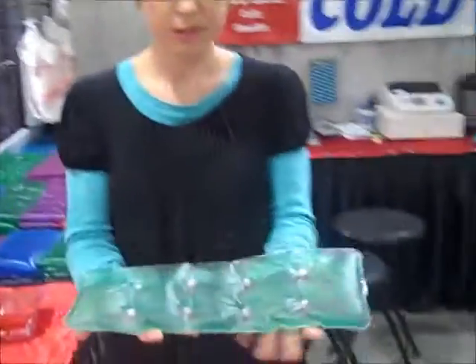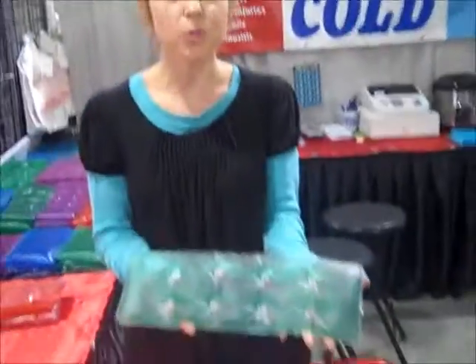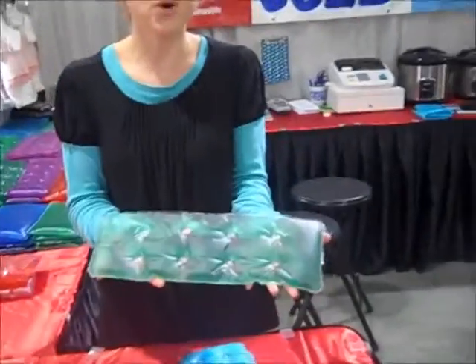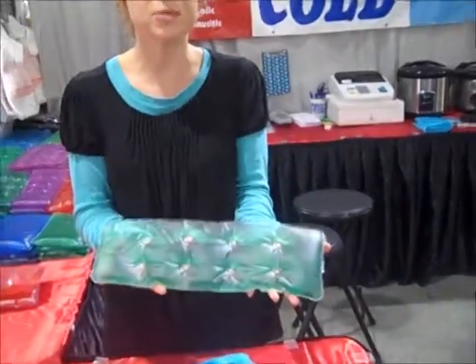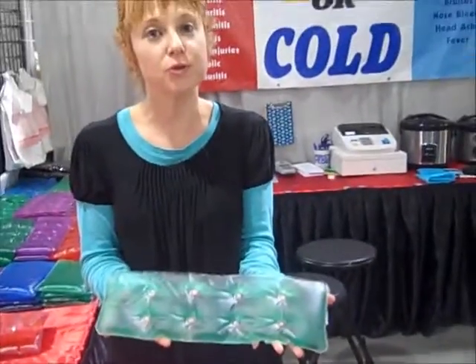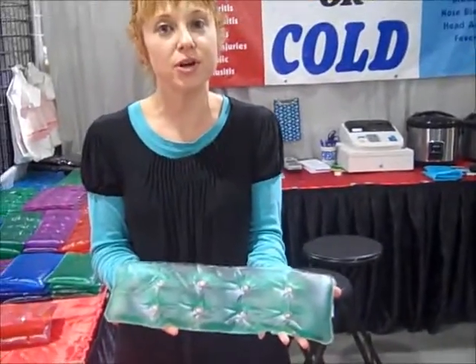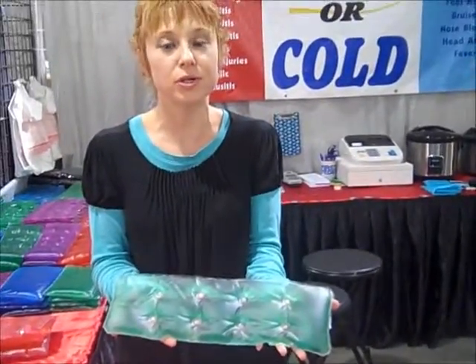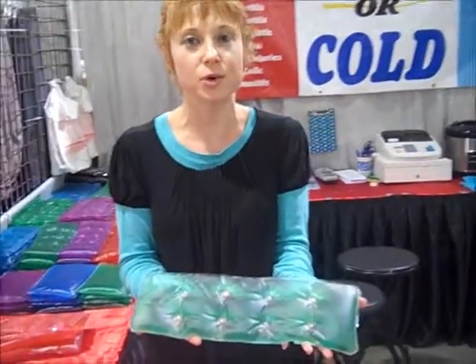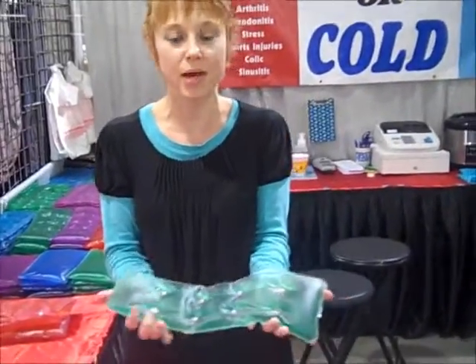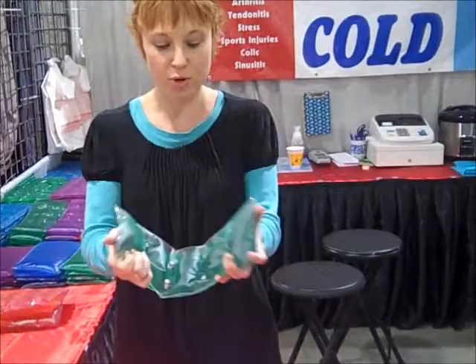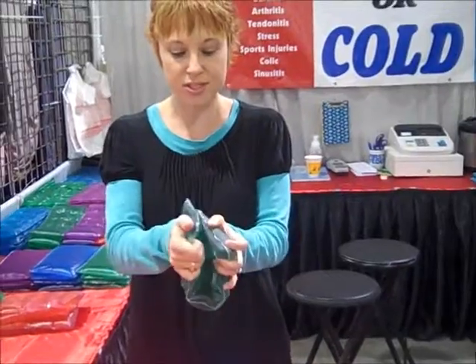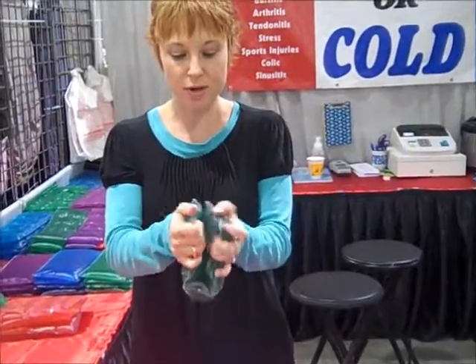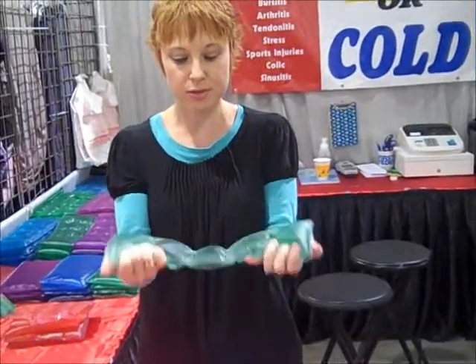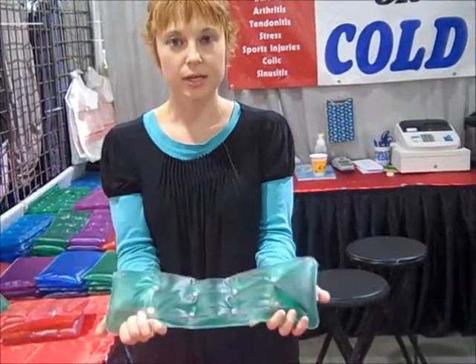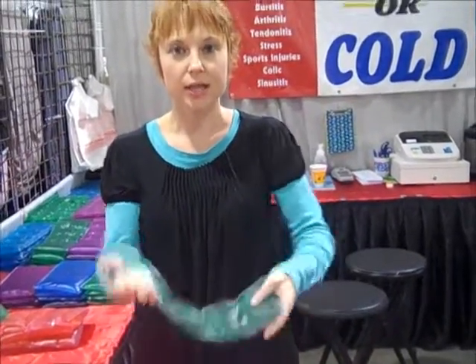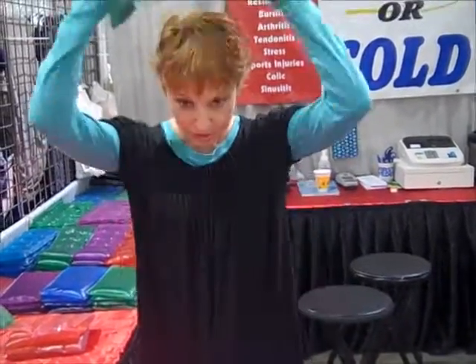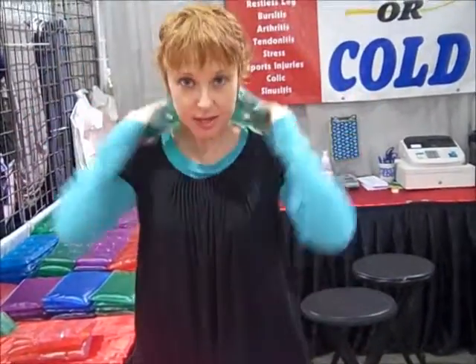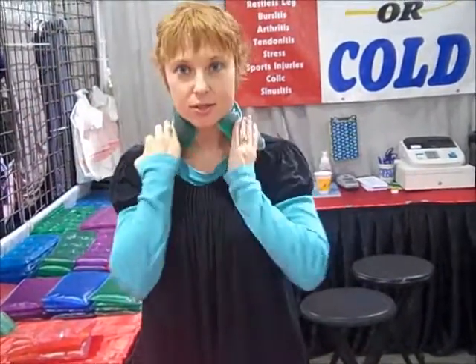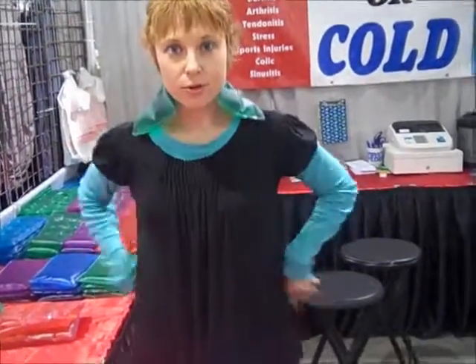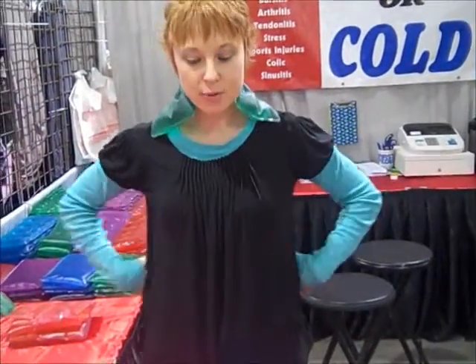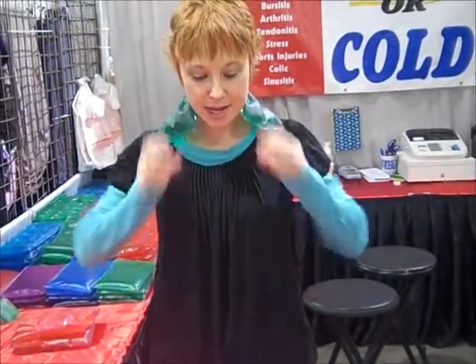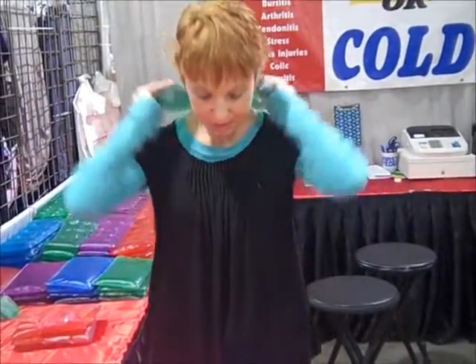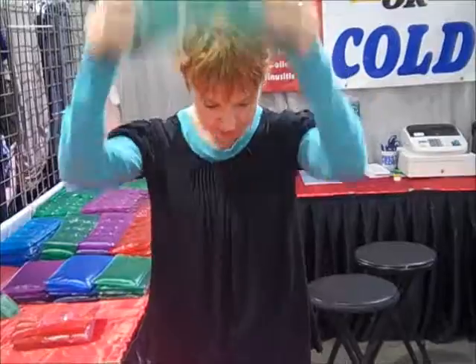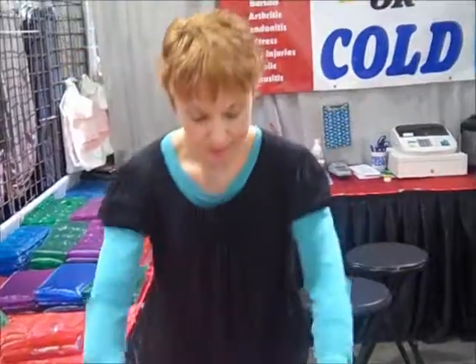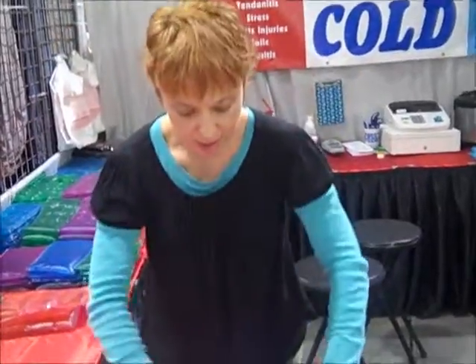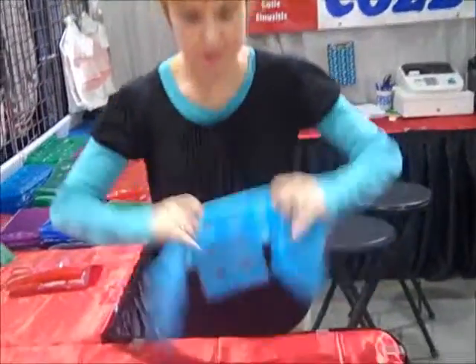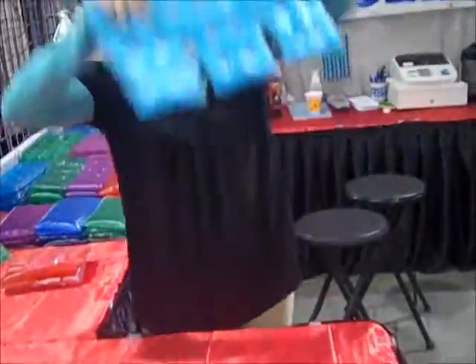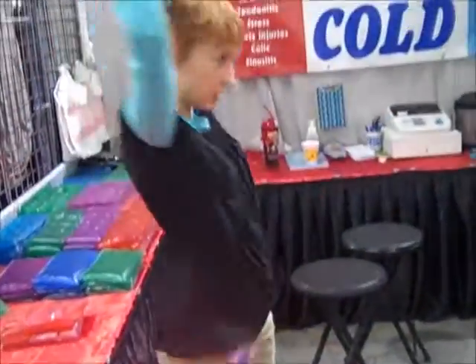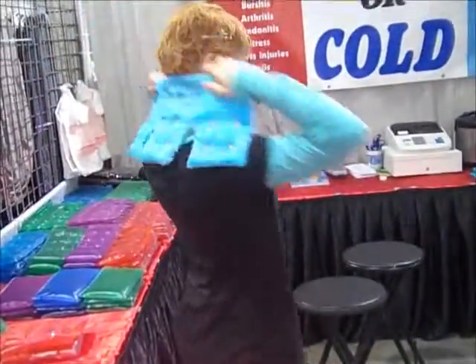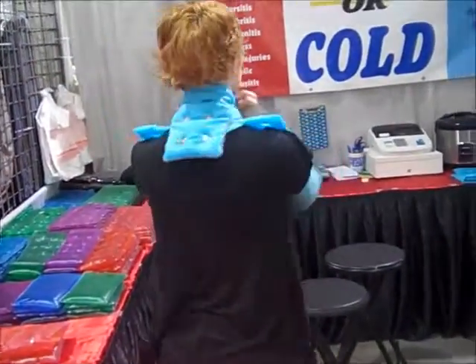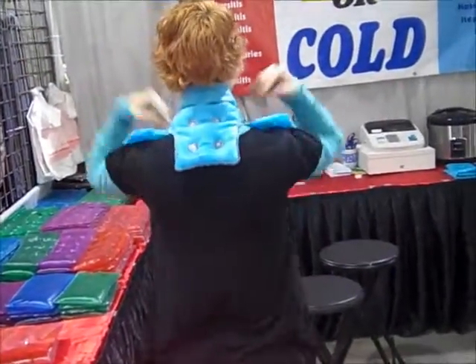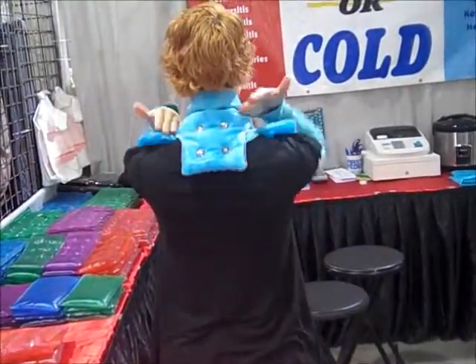If you want it cold, simply store it in the refrigerator or cooler. It's a cold pack — it remains comfortable. Wrap it around your neck, wrap it around your back. The larger ones go down your neck and shoulders.